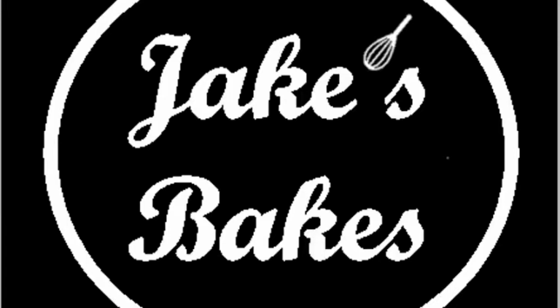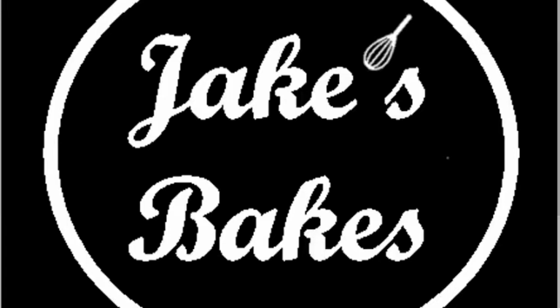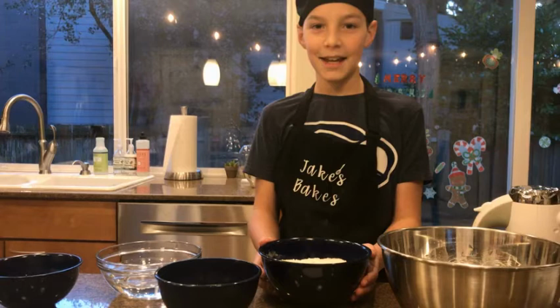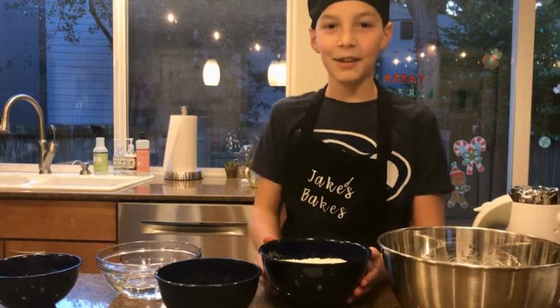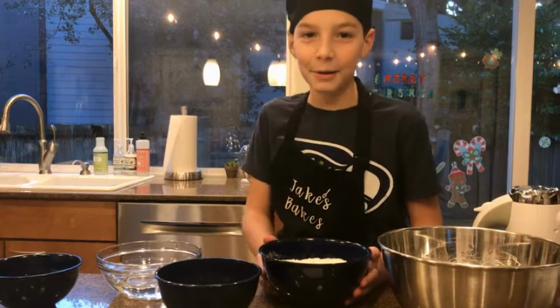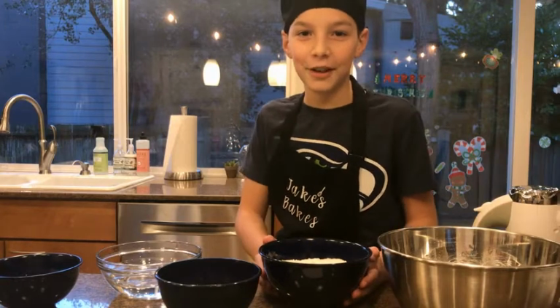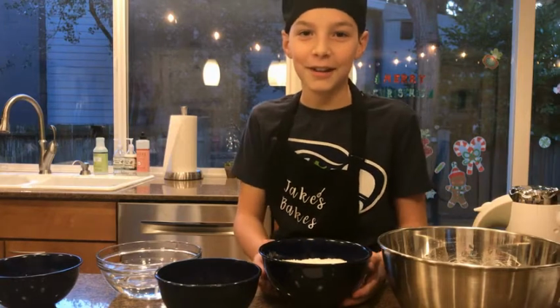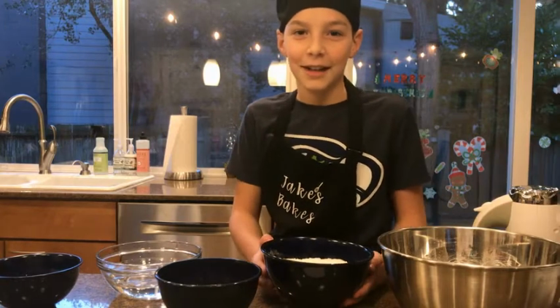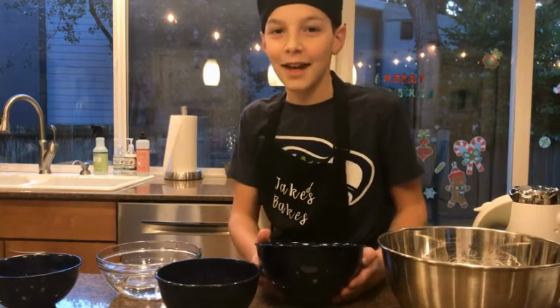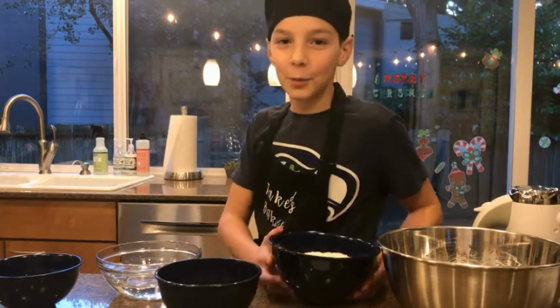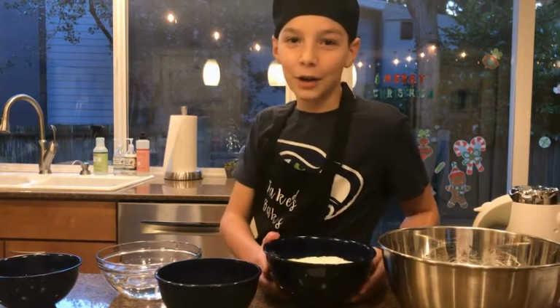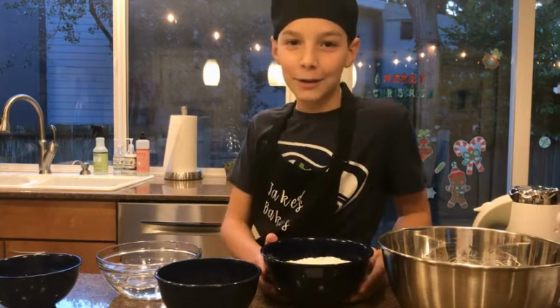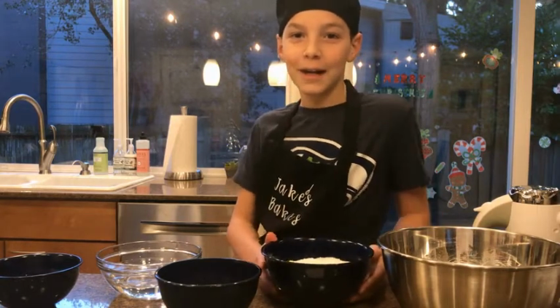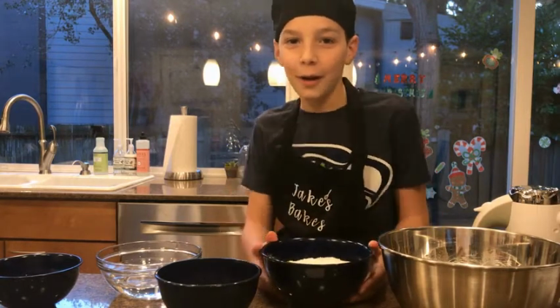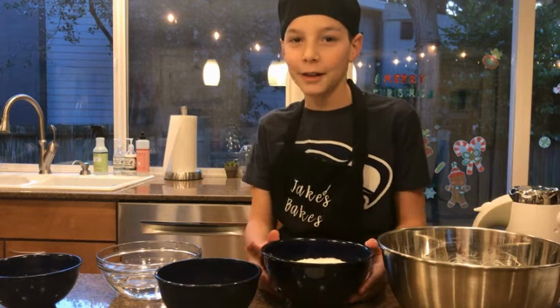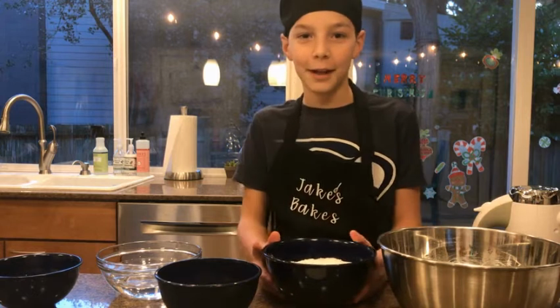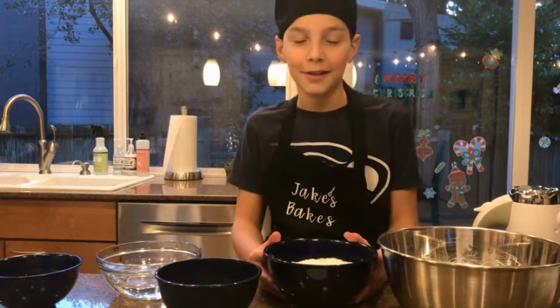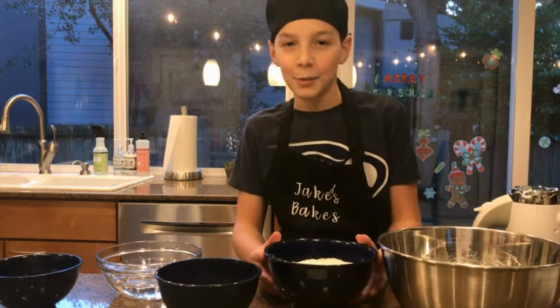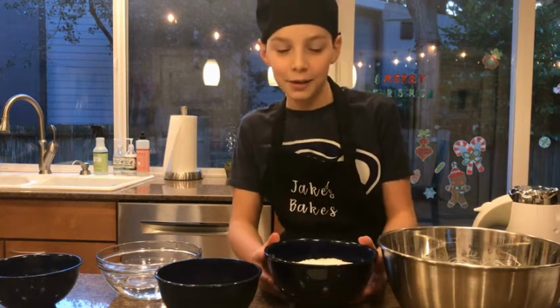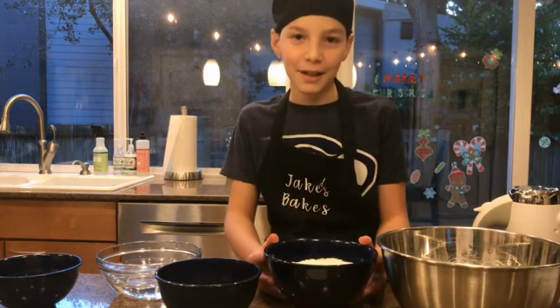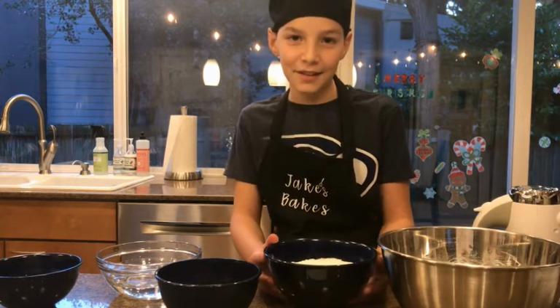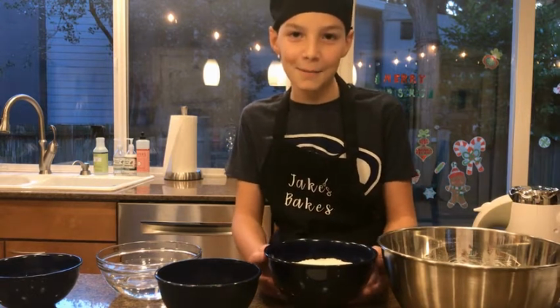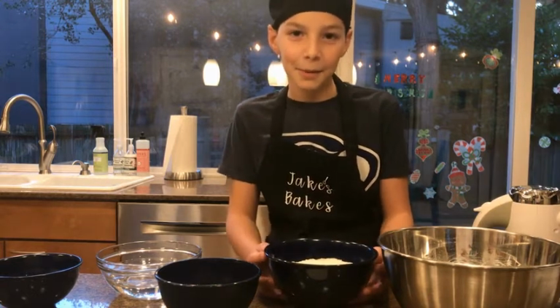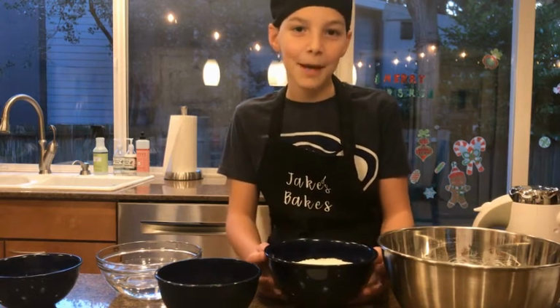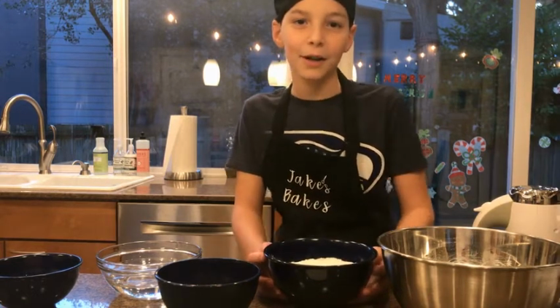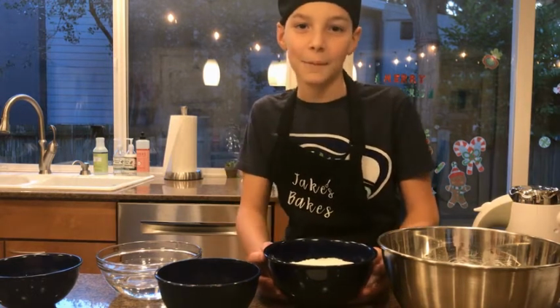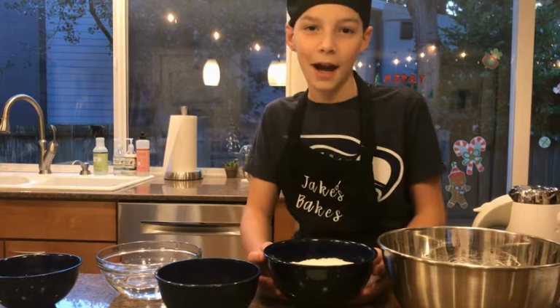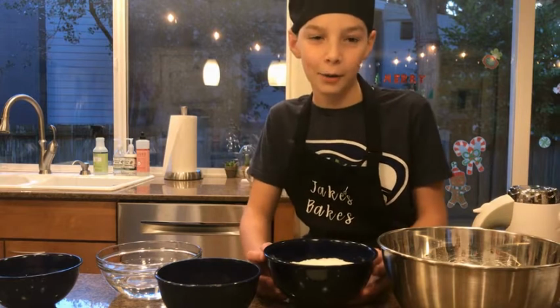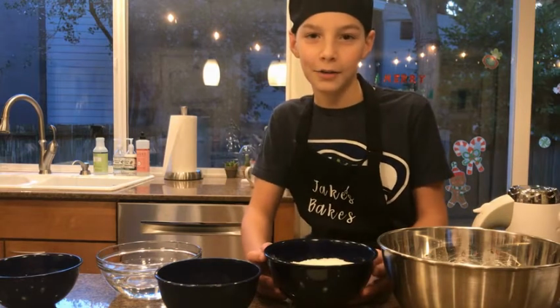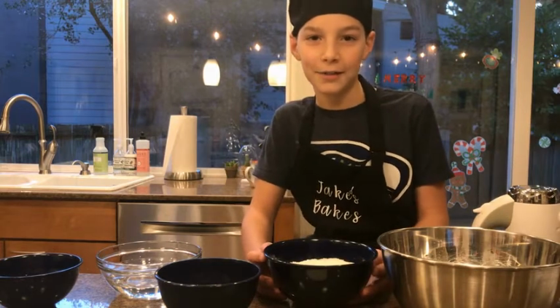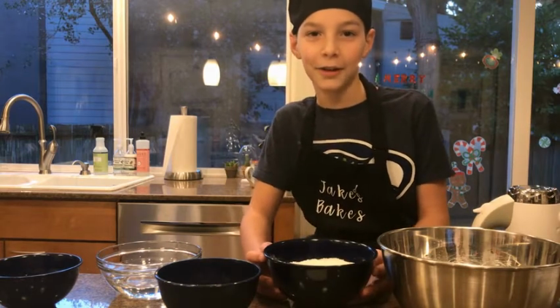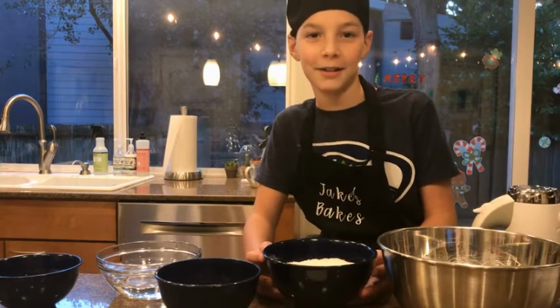Hey guys, welcome to Jake's Bakes. Today we are going to bake holiday cupcakes. We're going to use mix this time, but the main part is going to be some decorating ideas.